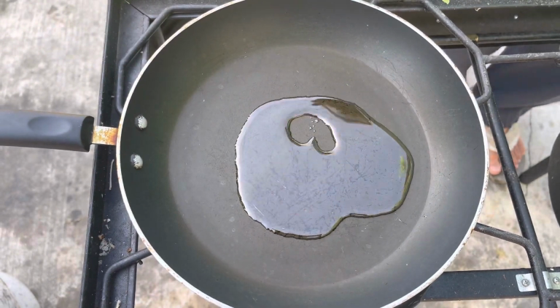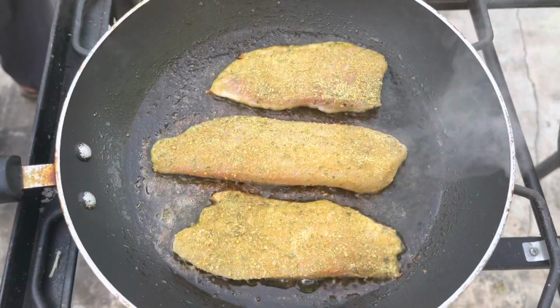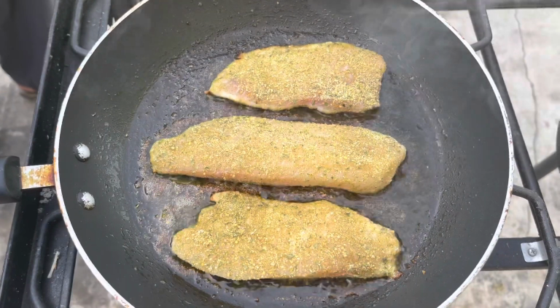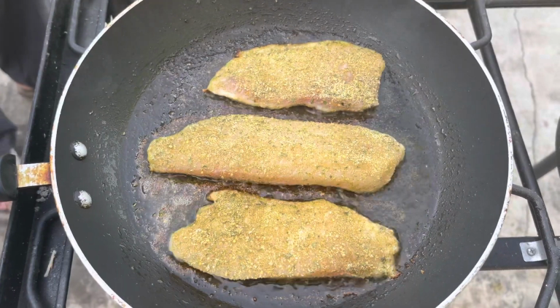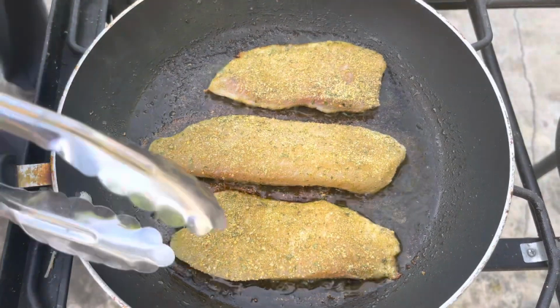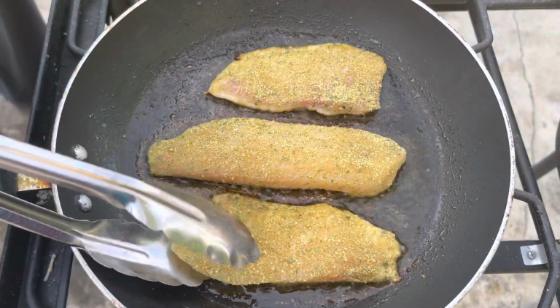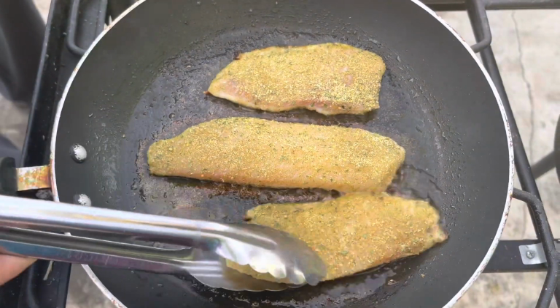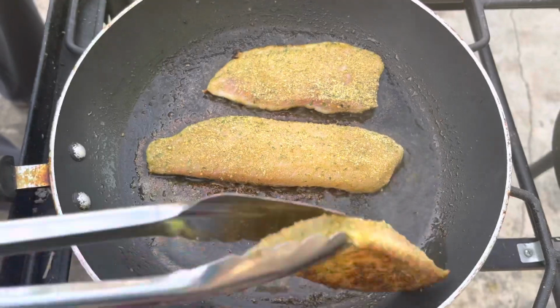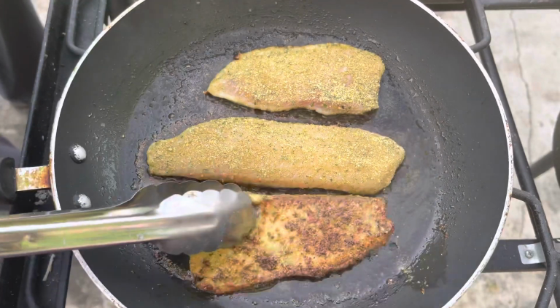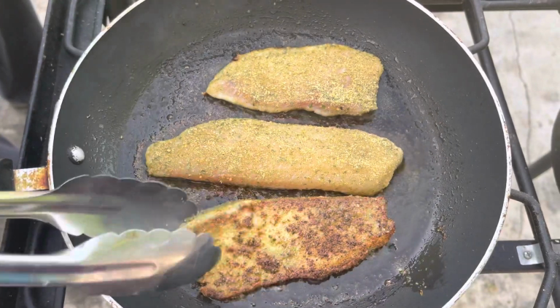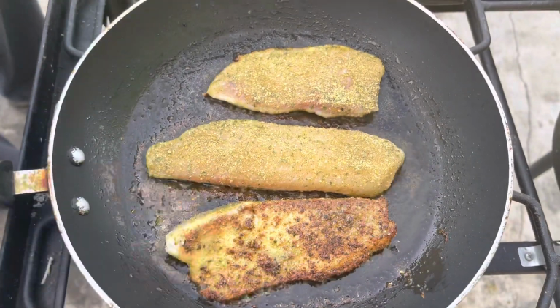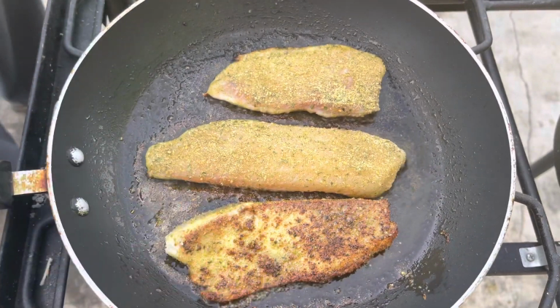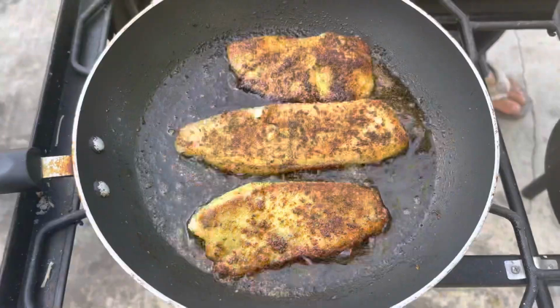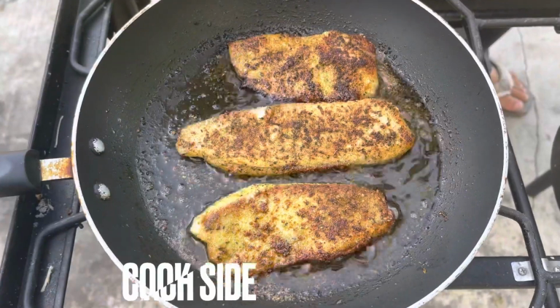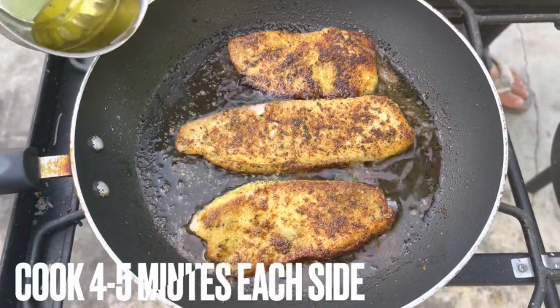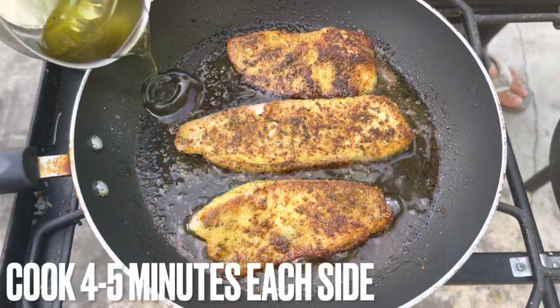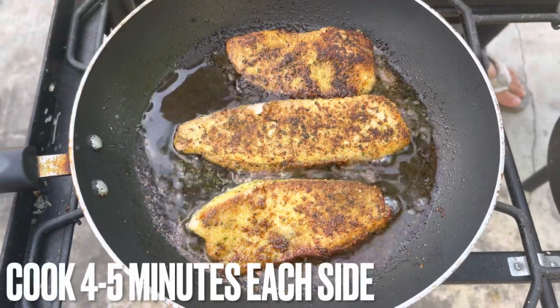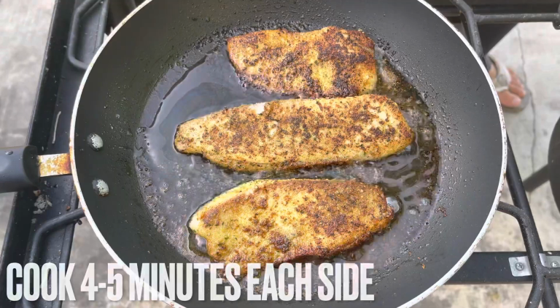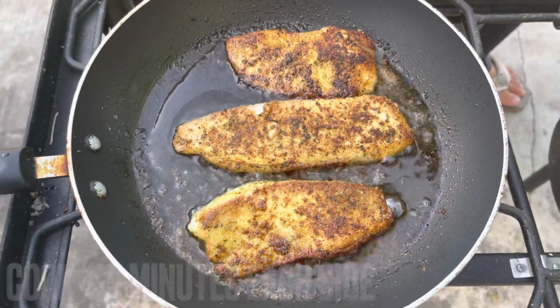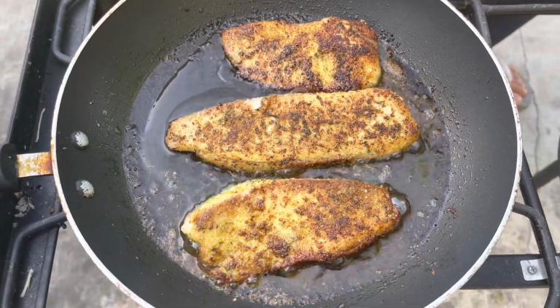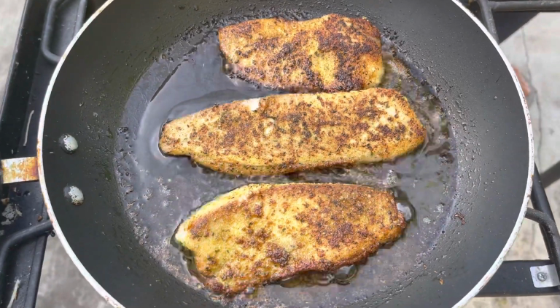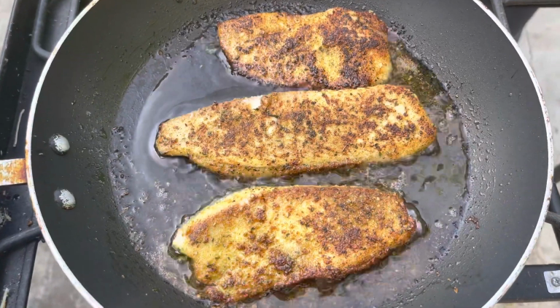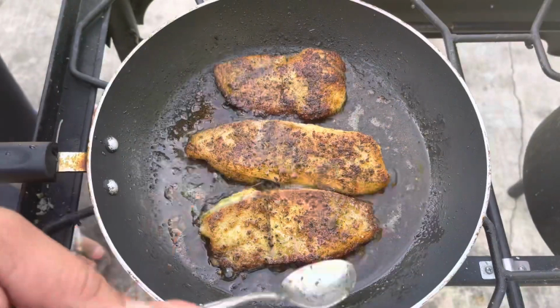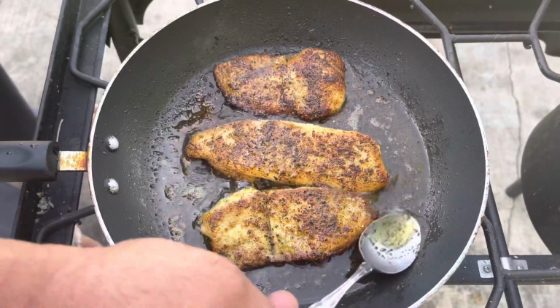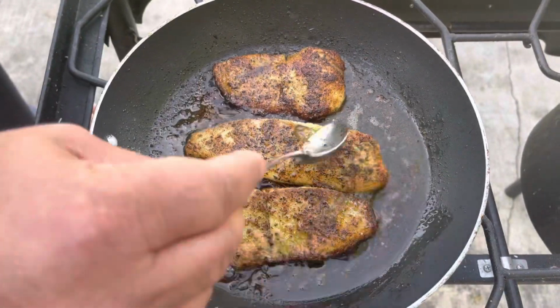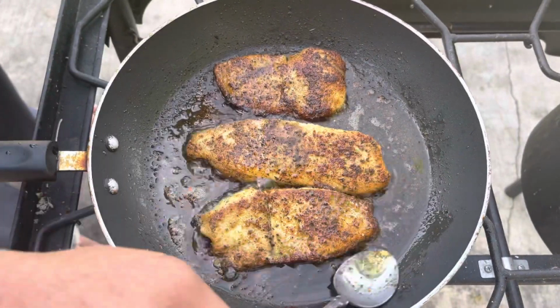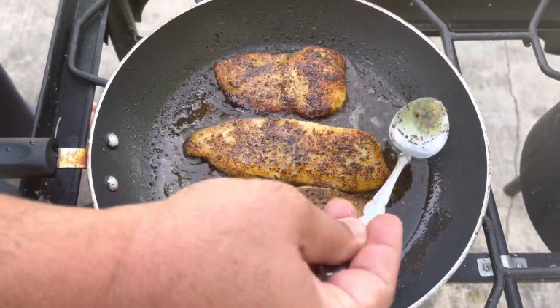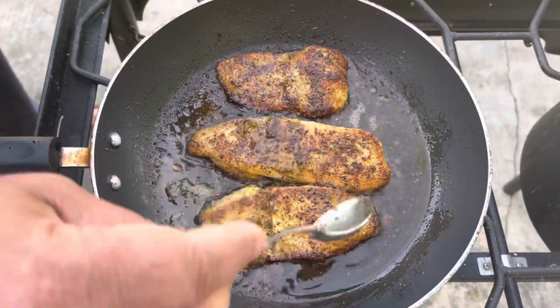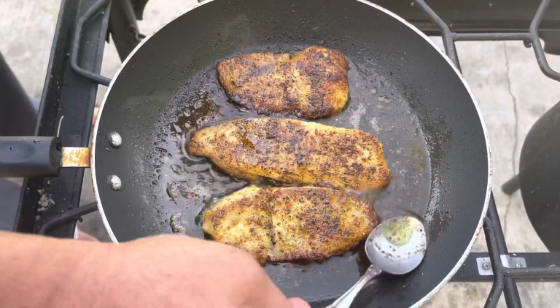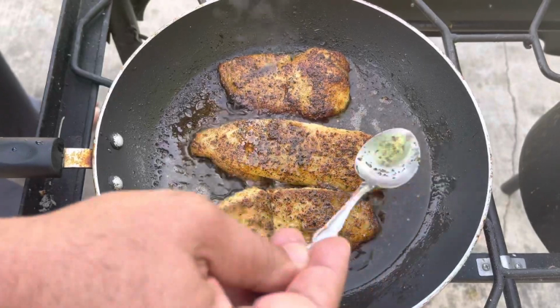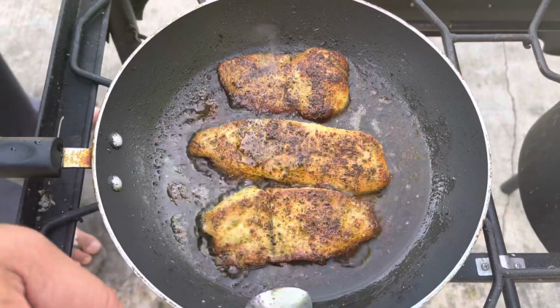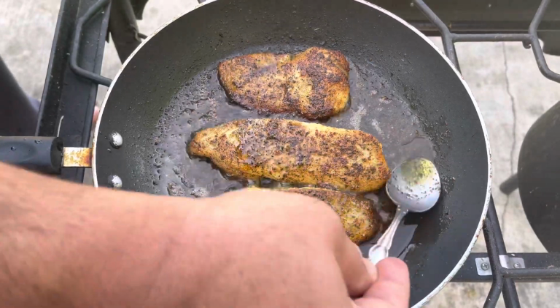You can get your seasoning from Dan-O's. Dan-O's seasoning has no calories, low sodium, and no sugar.